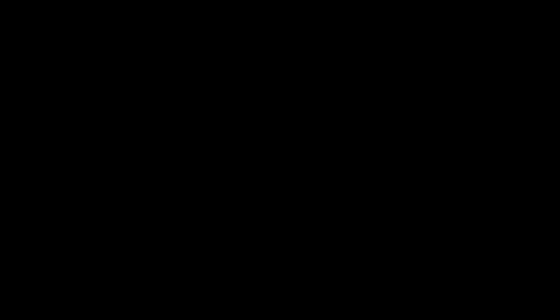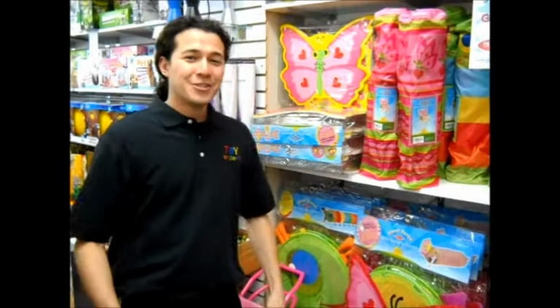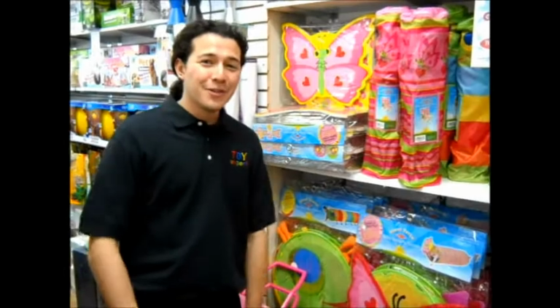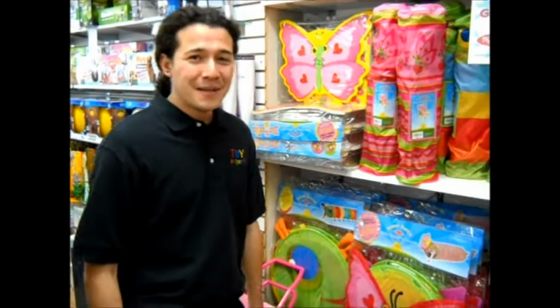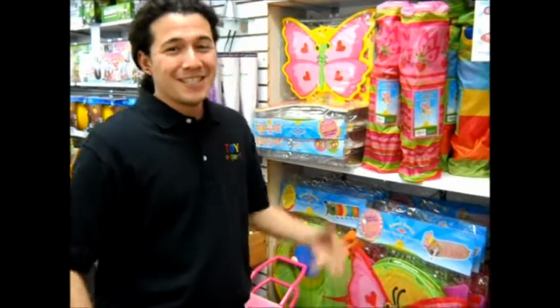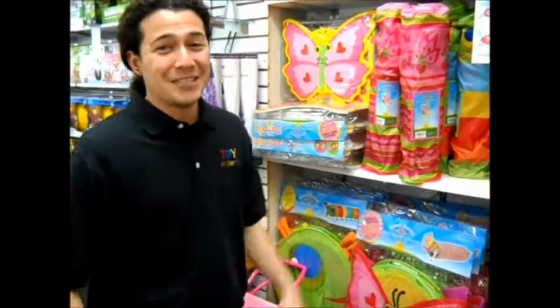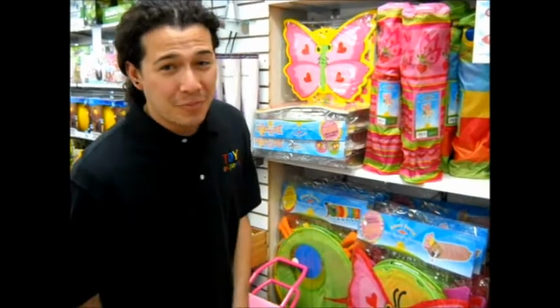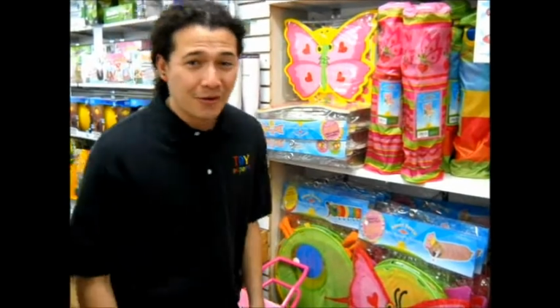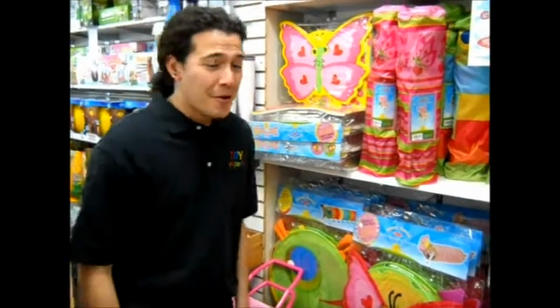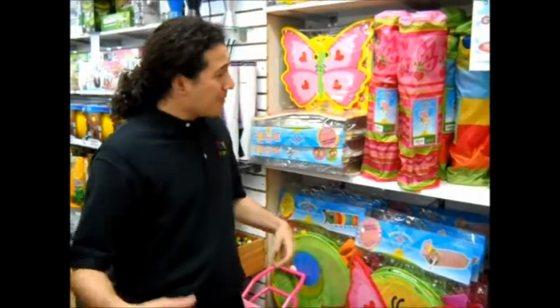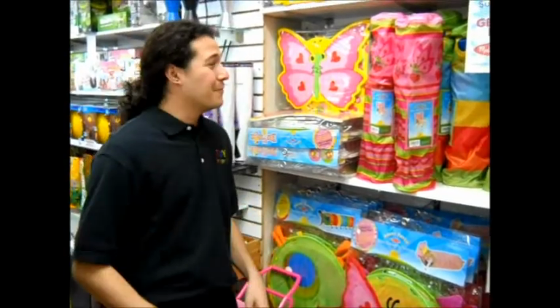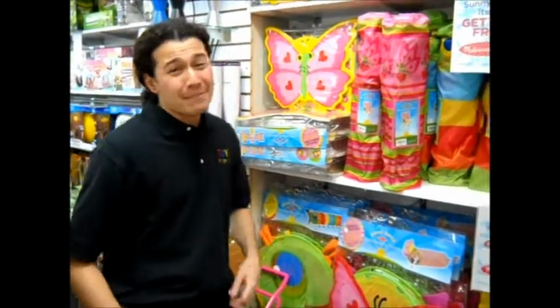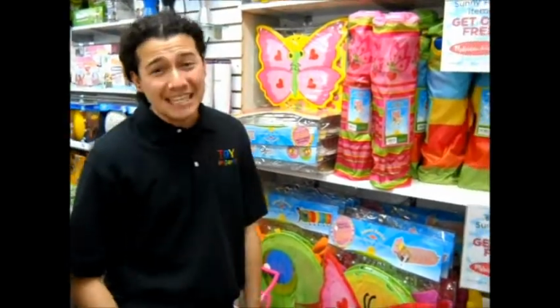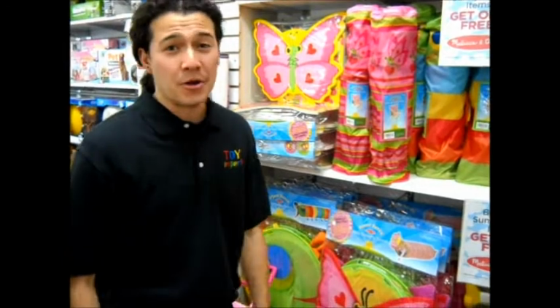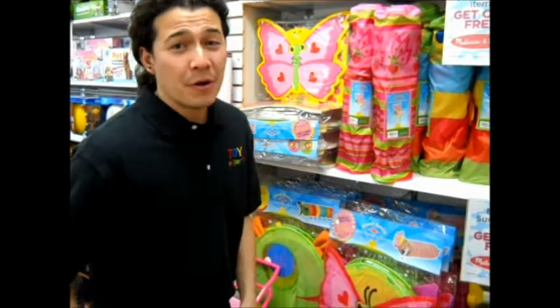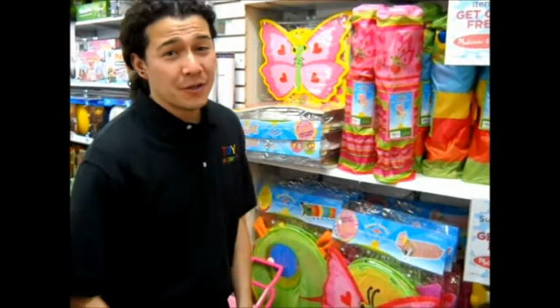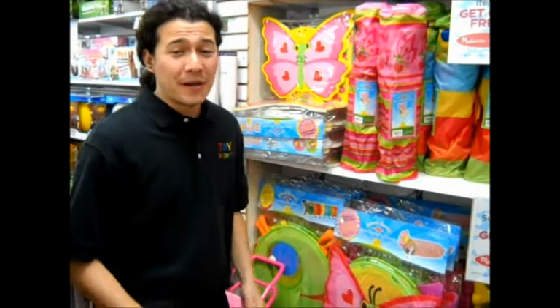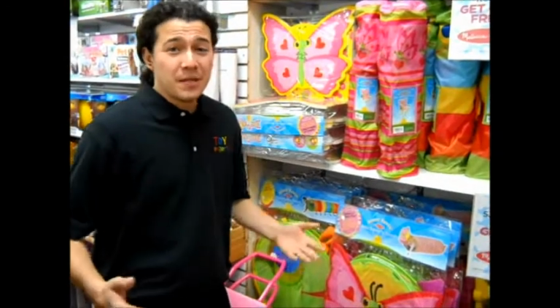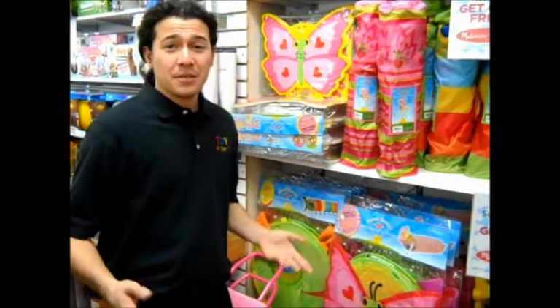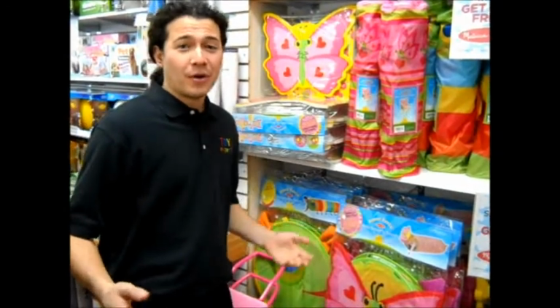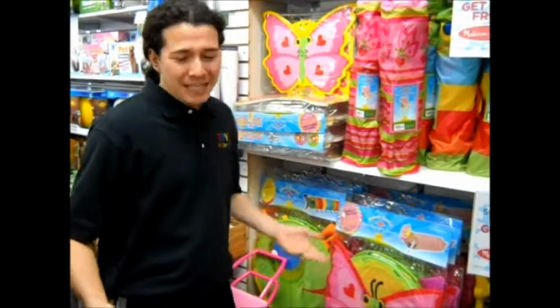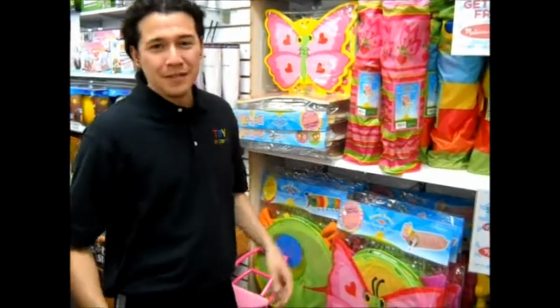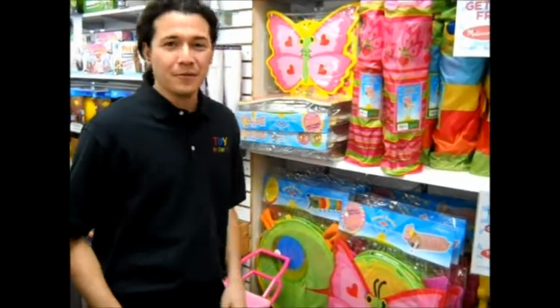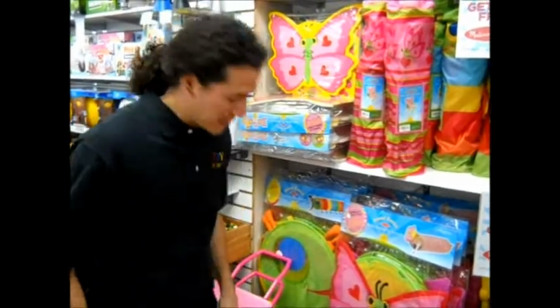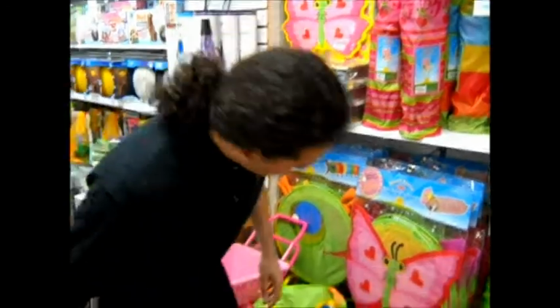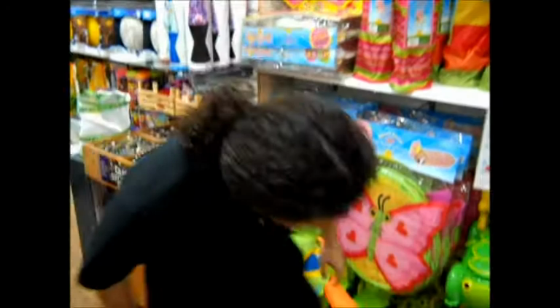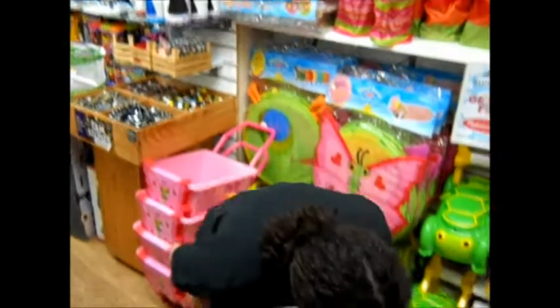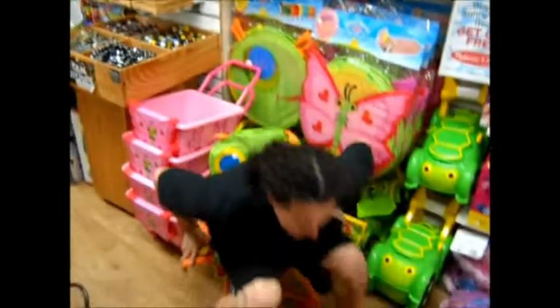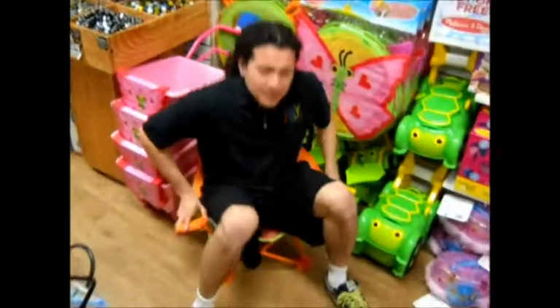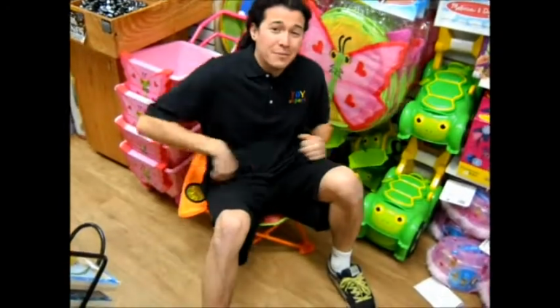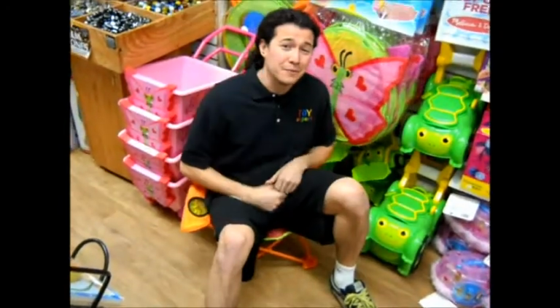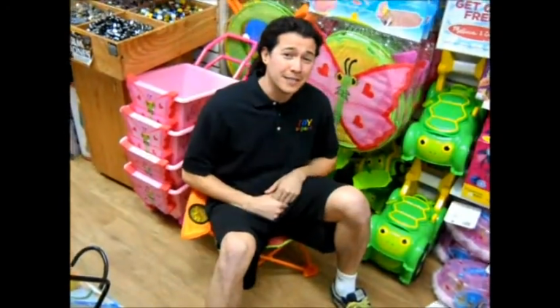Do you have a little one that's just itching to be part of the crowd? Well, come pick up the Happy Giddy Chair. Perfect for your little one at the beach, the park, even in the living room. Strong enough to hold a man, but made for little kids.